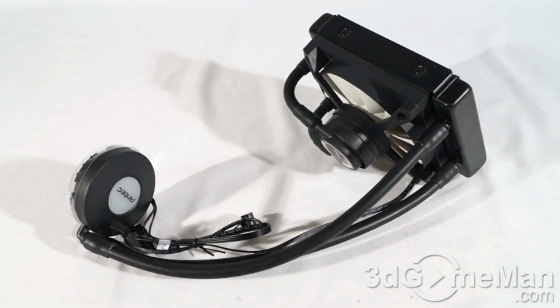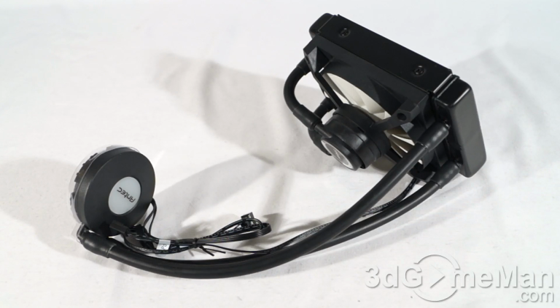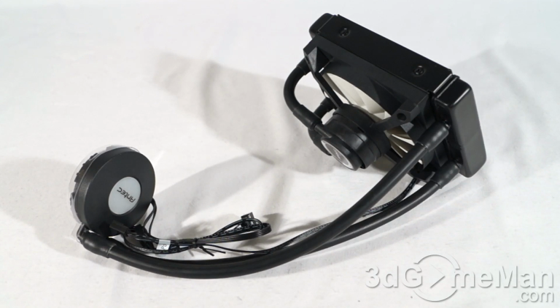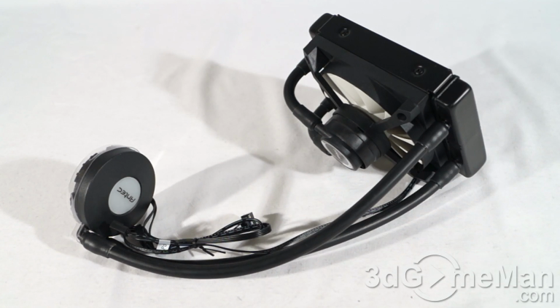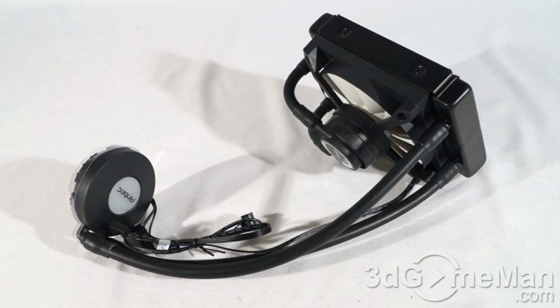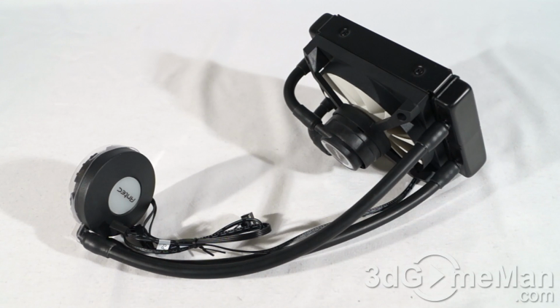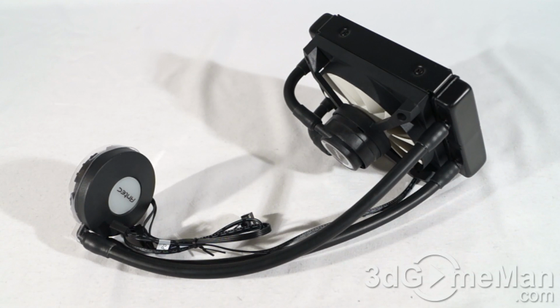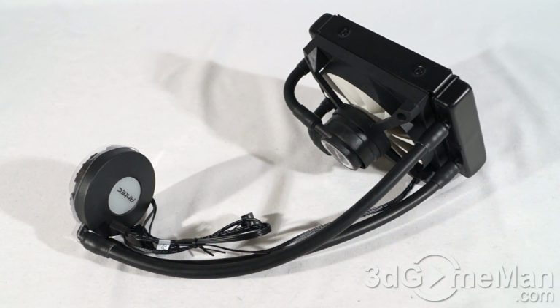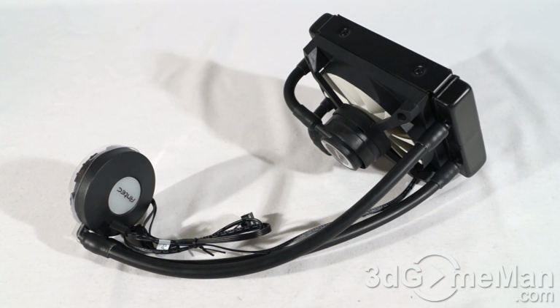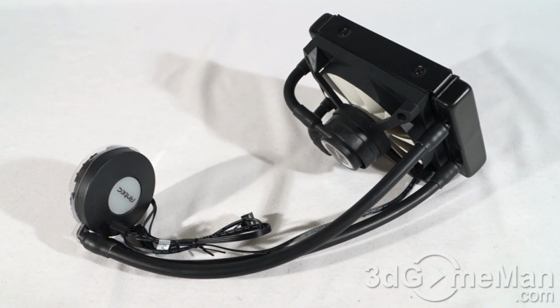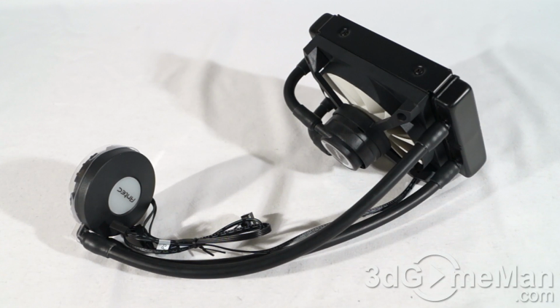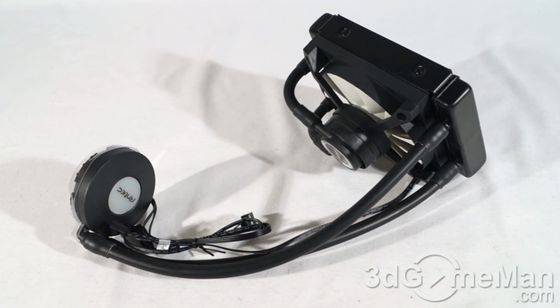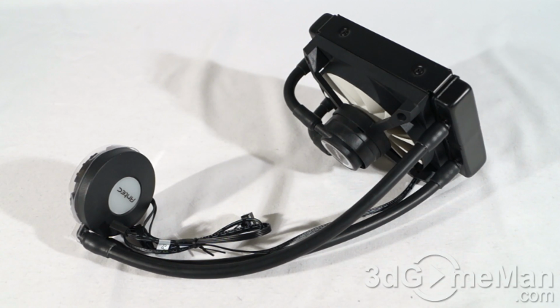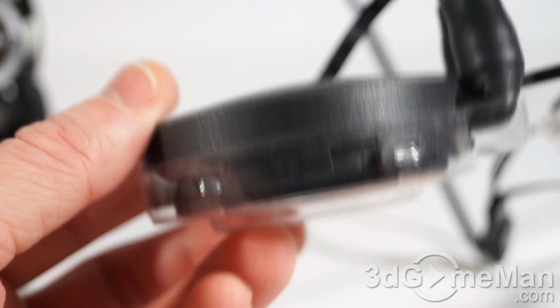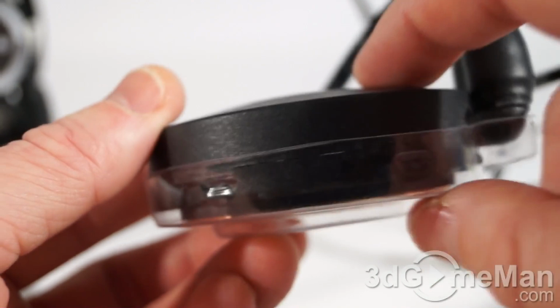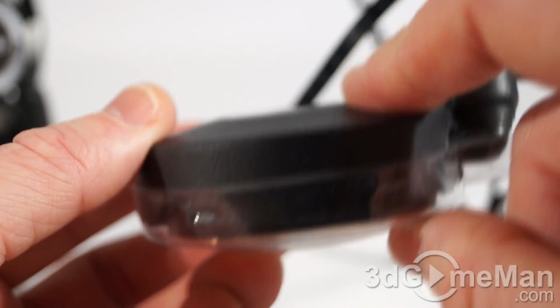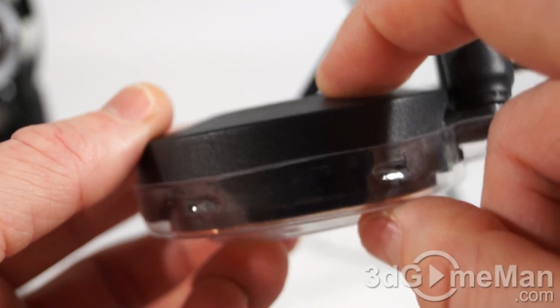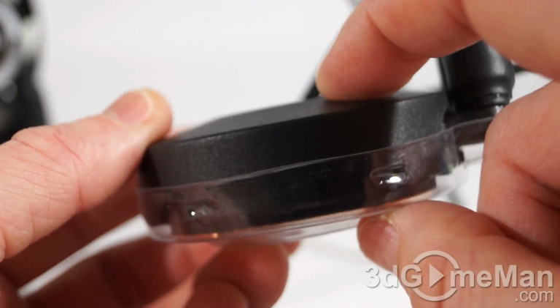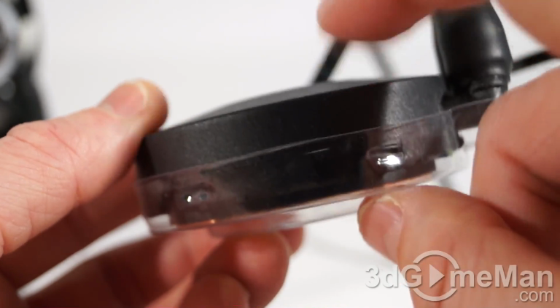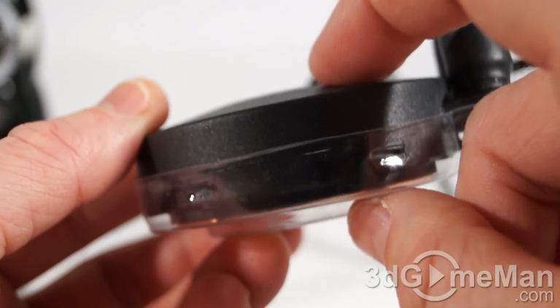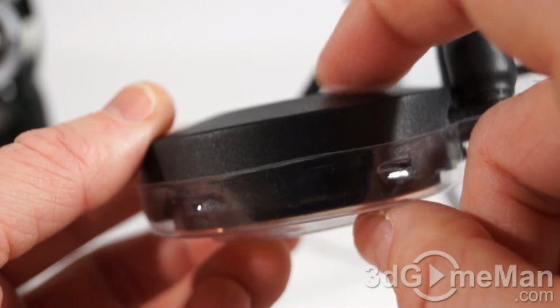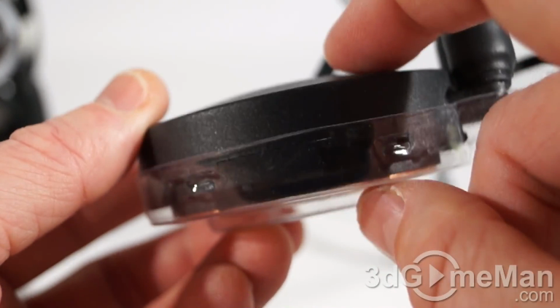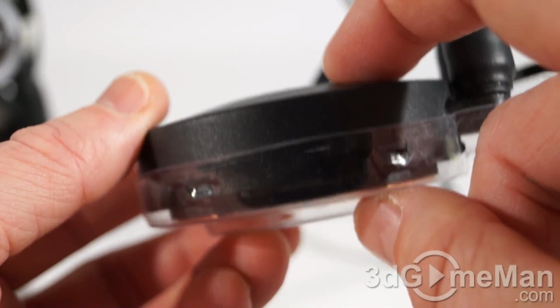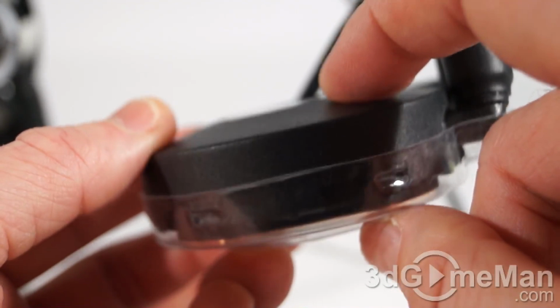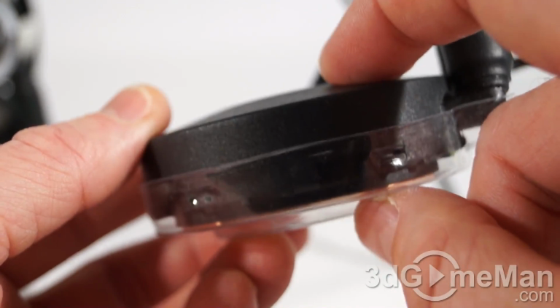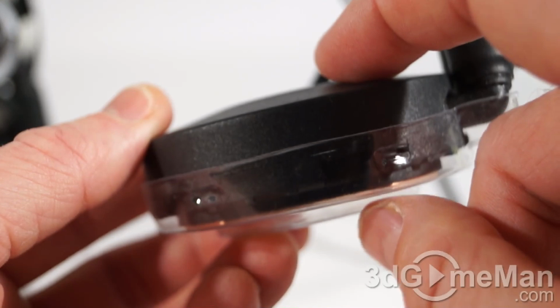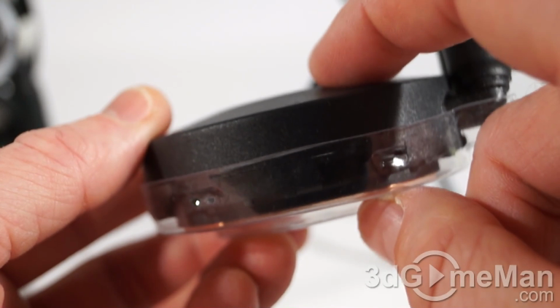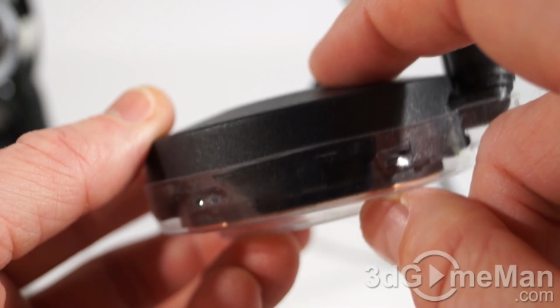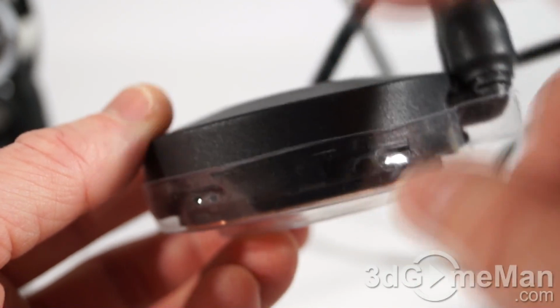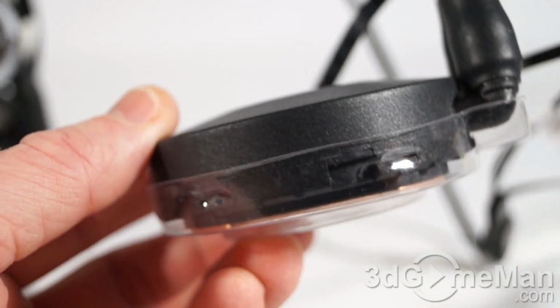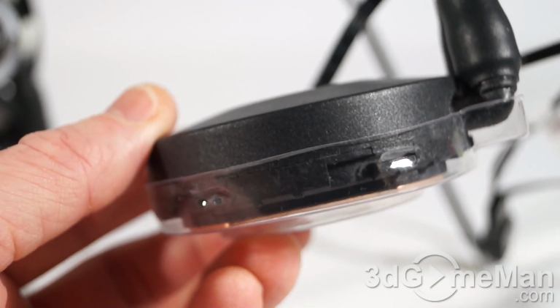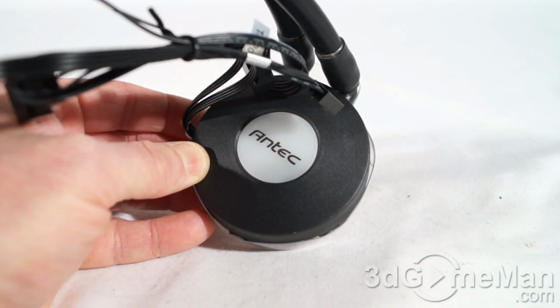This simplifies the installation process over traditional water cooling kits. In this compact unit you have the cold plate and the electronics, and it measures in at one inch, or 26 millimeters, in height.